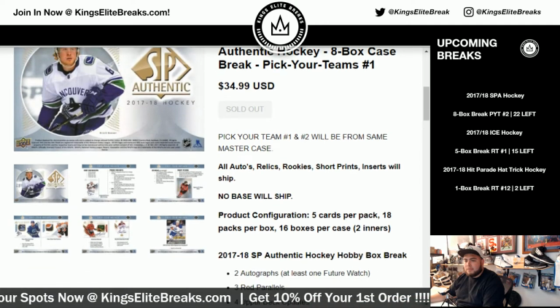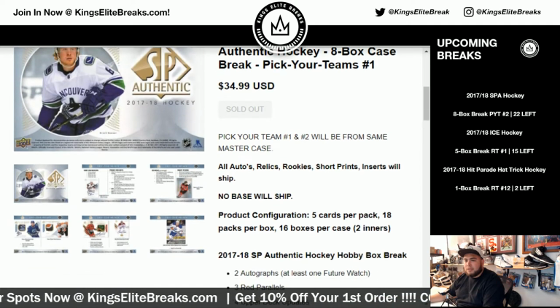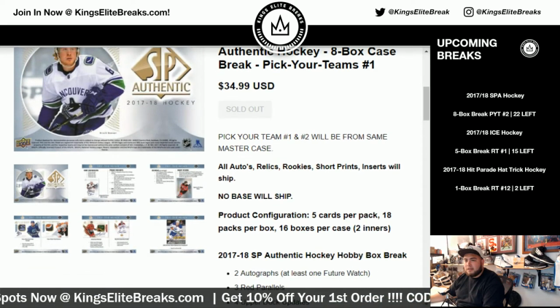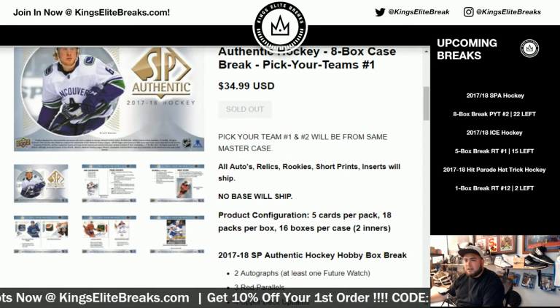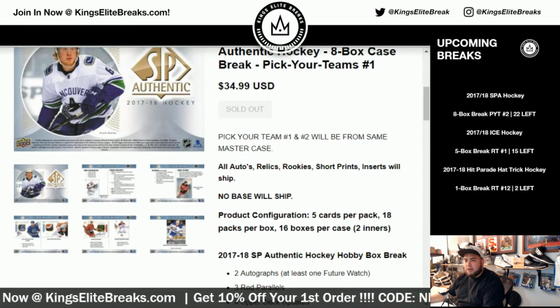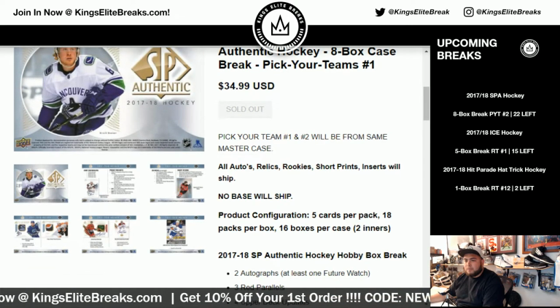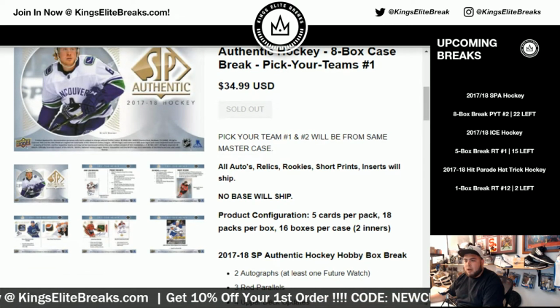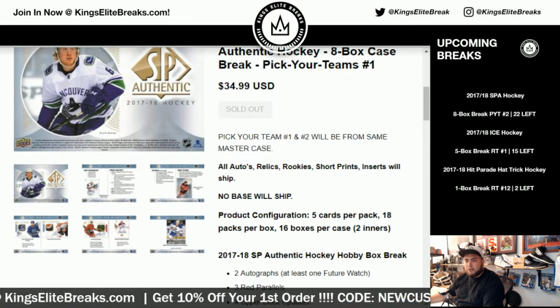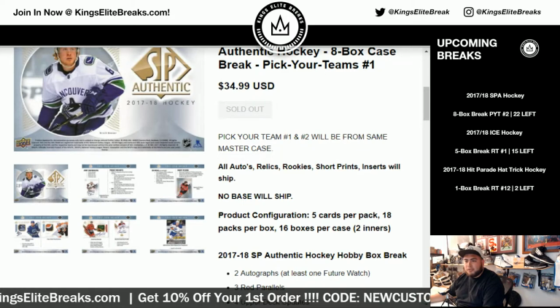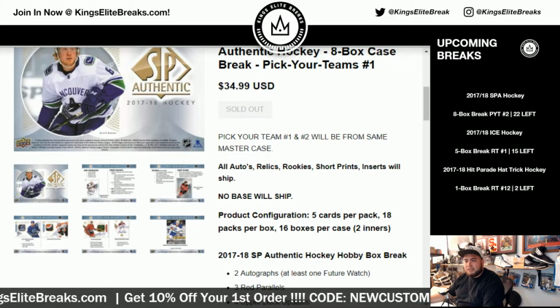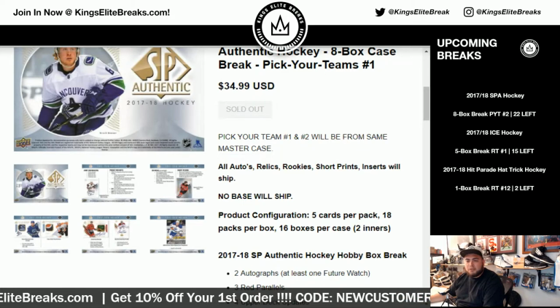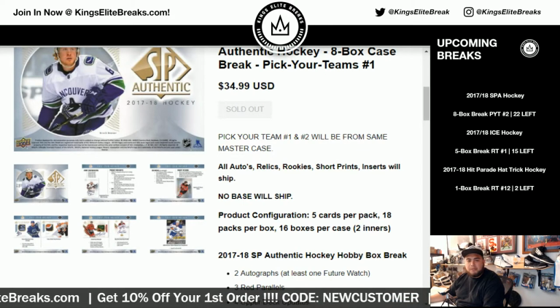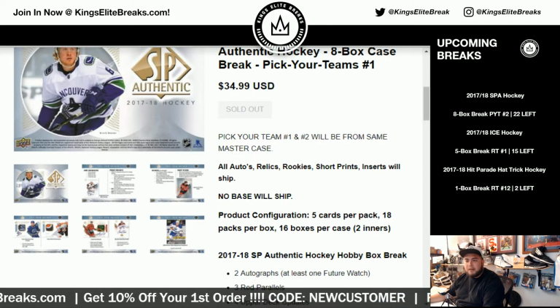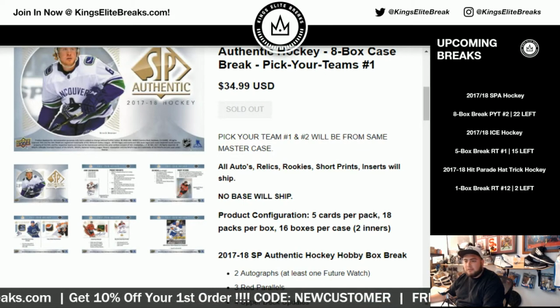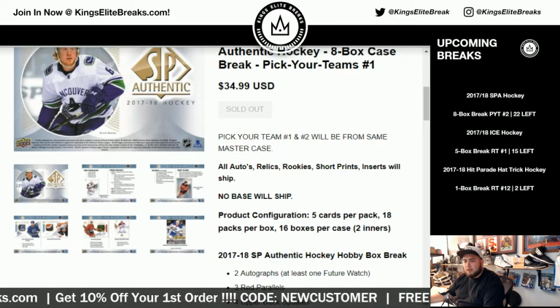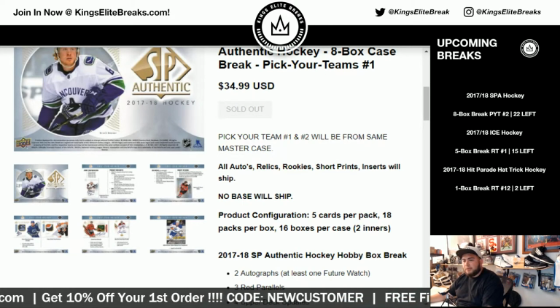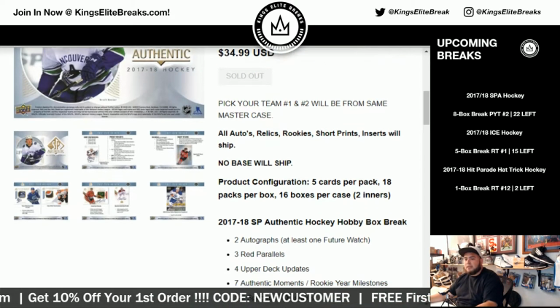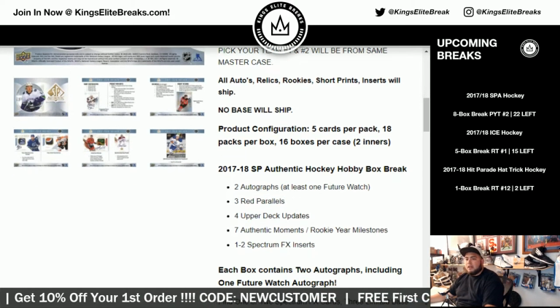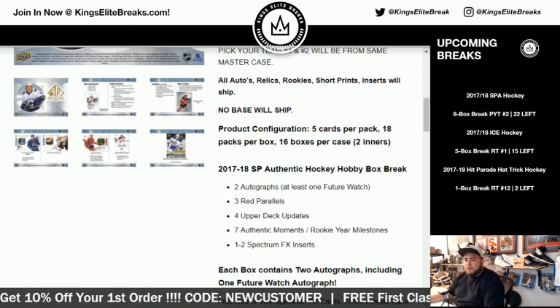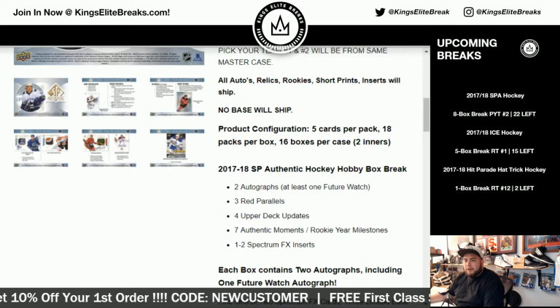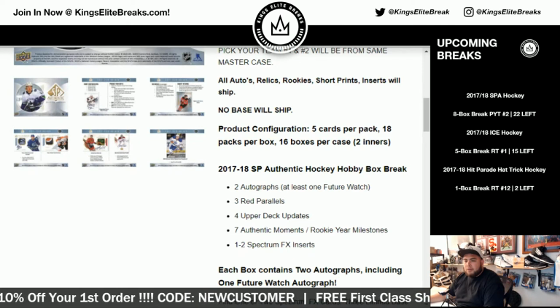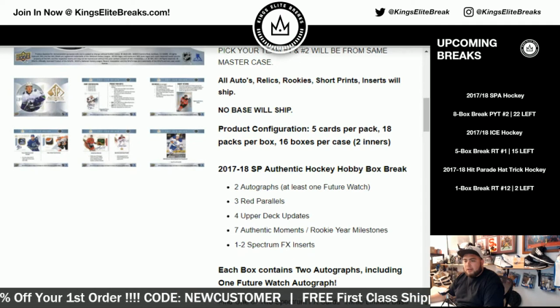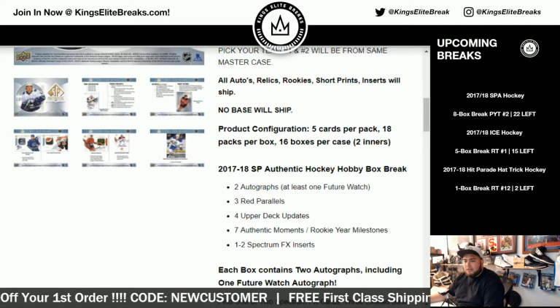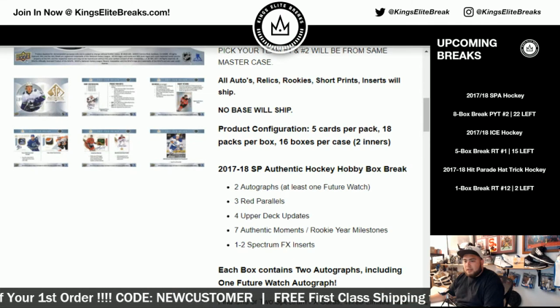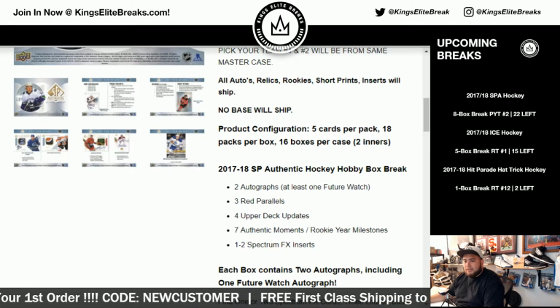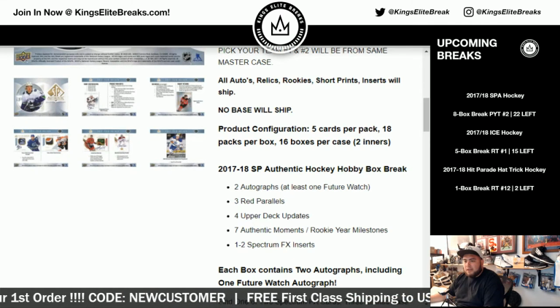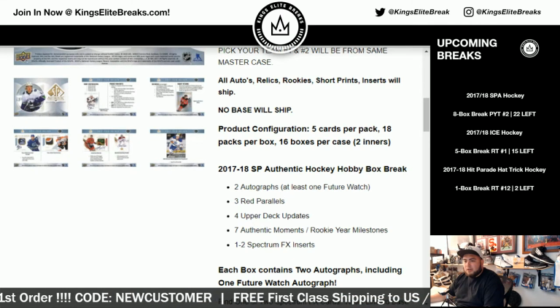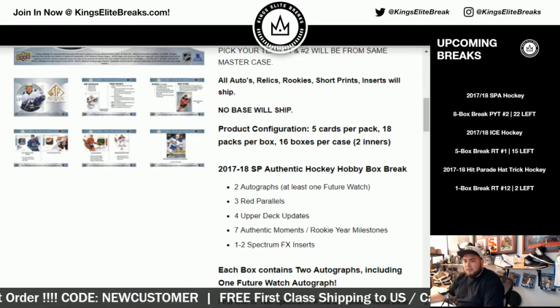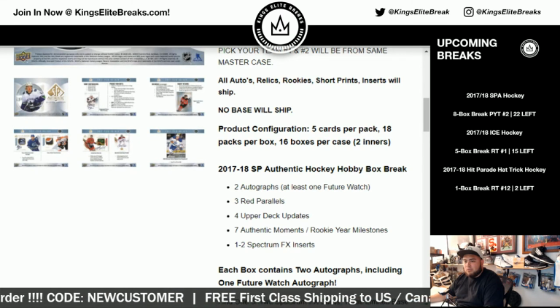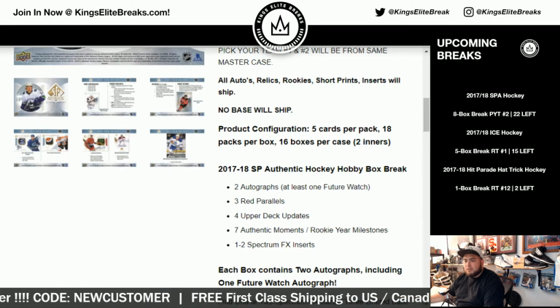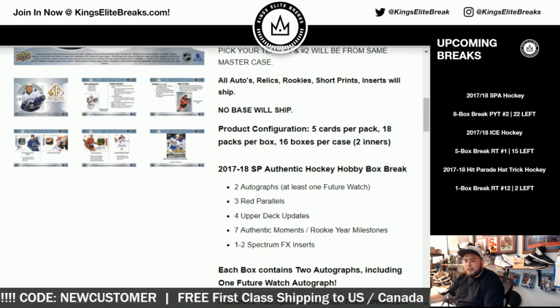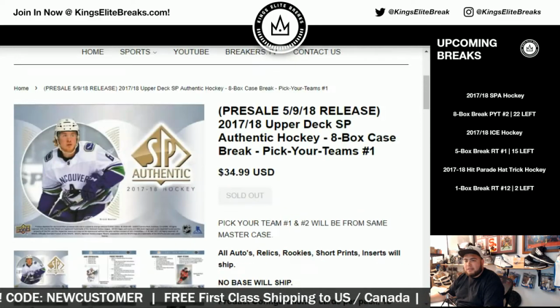As you can see here, all autos, relics, rookies, sharpins, and inserts will ship. No vet base, no regular base. Look for 2 autographs, 3 red parallels, updates, 7 authentic moments, and 1-2 Spectrum FX inserts.